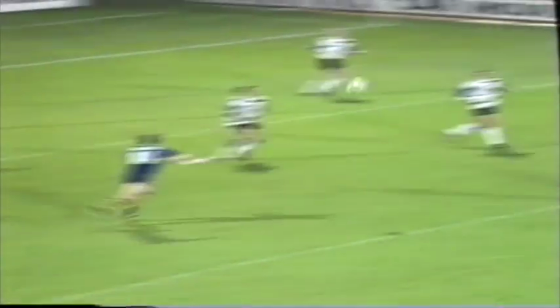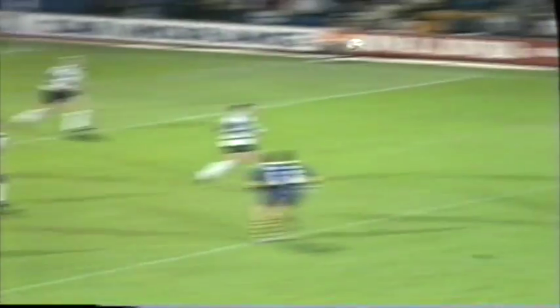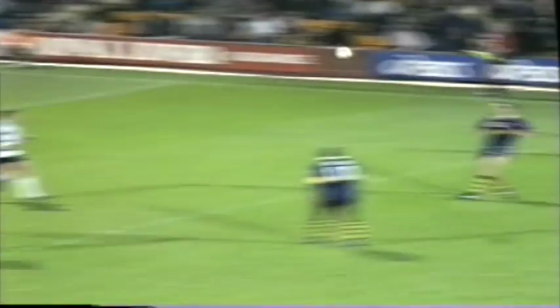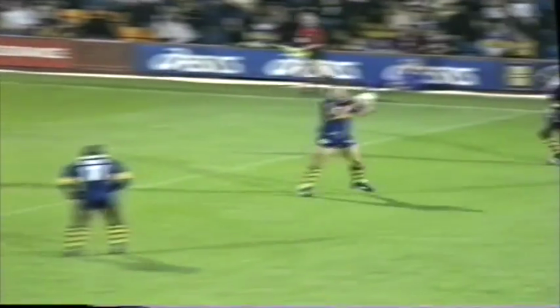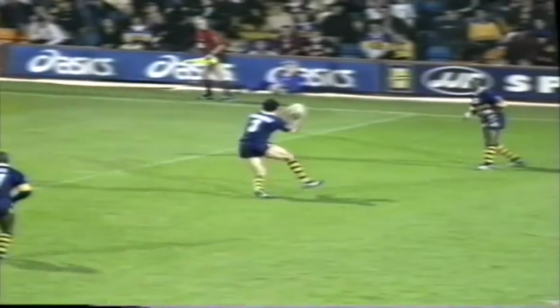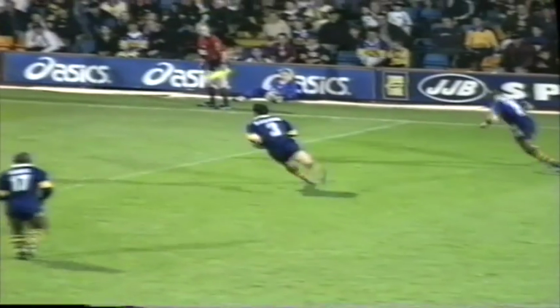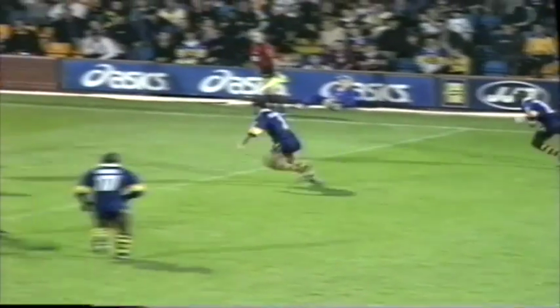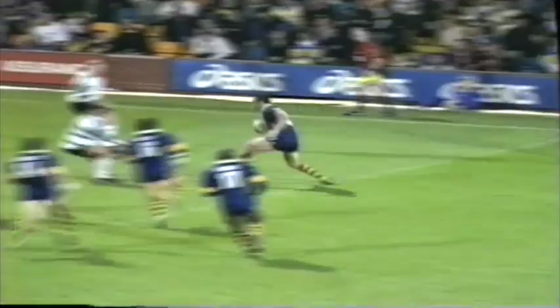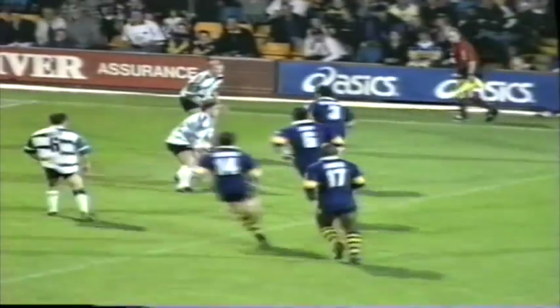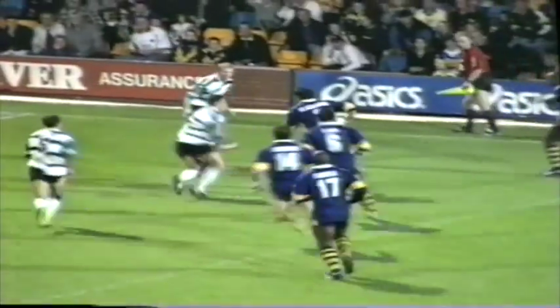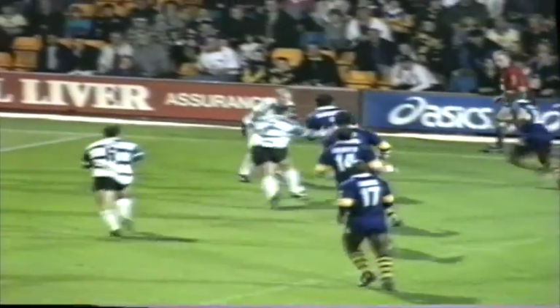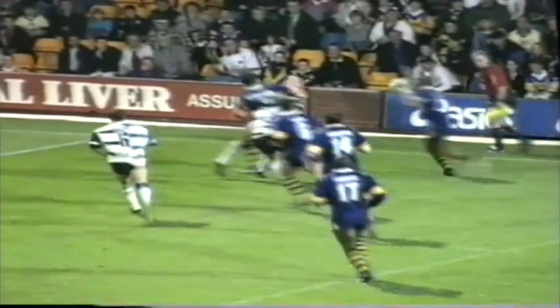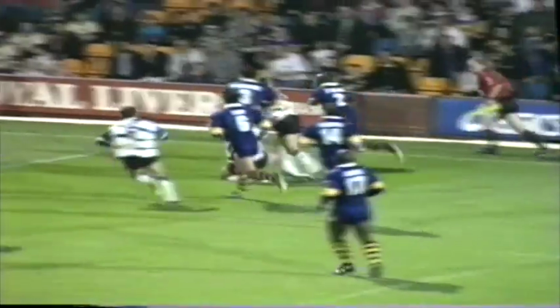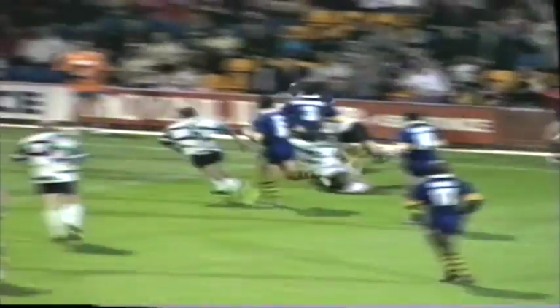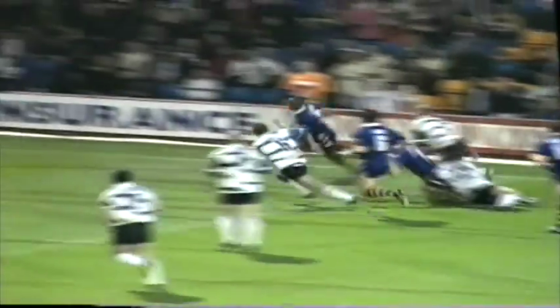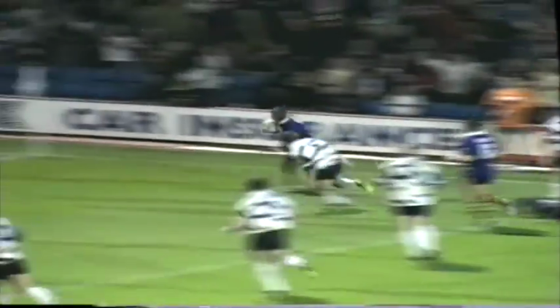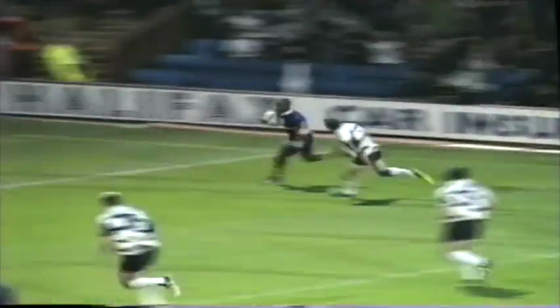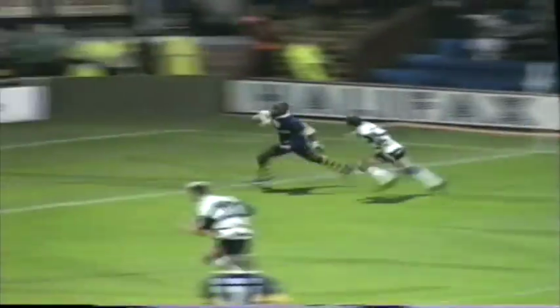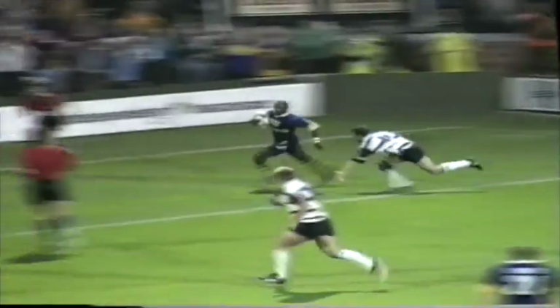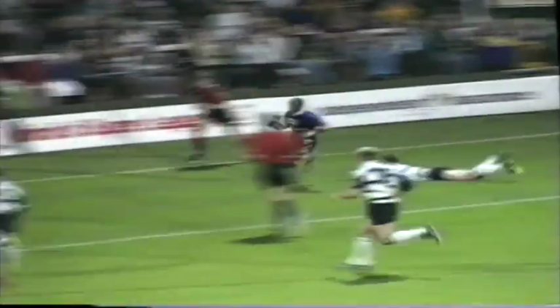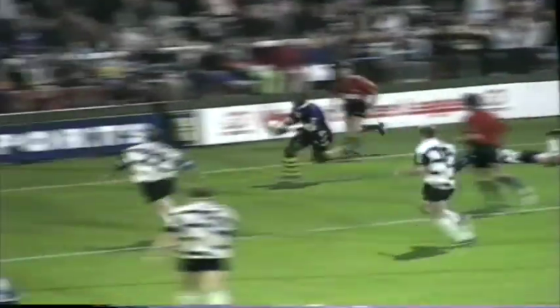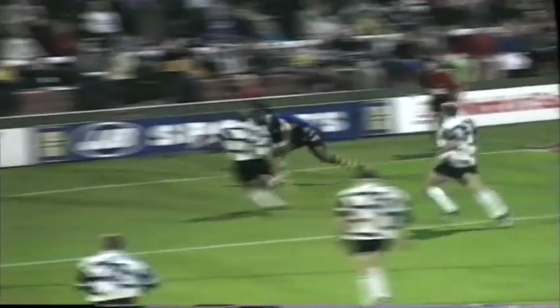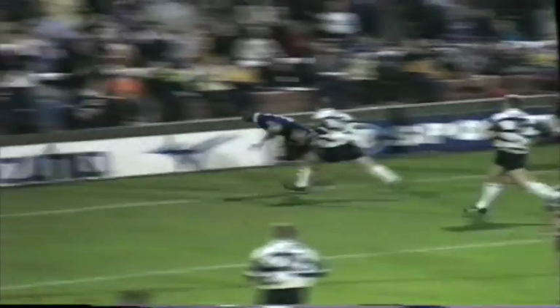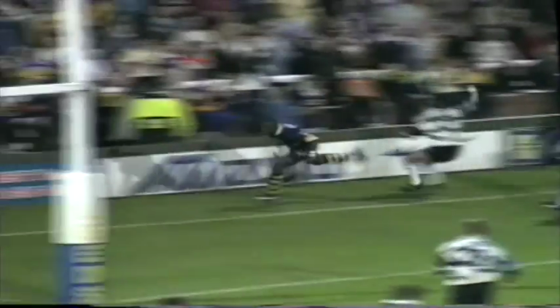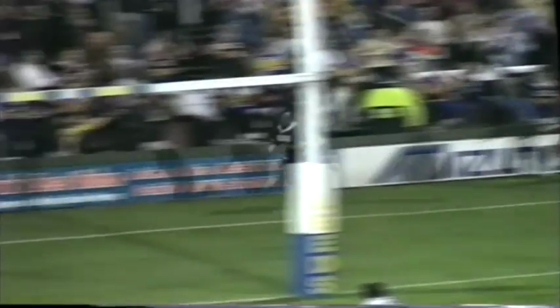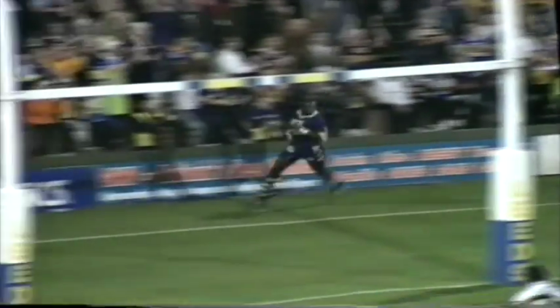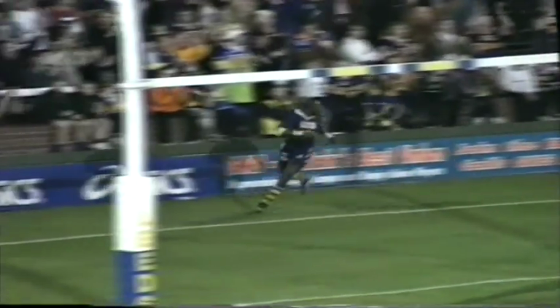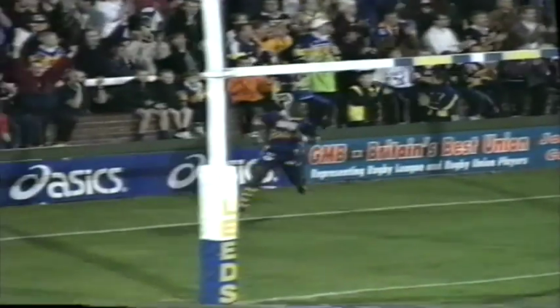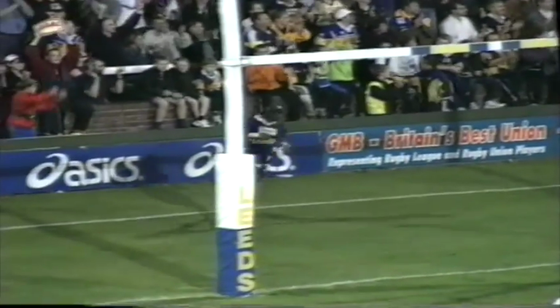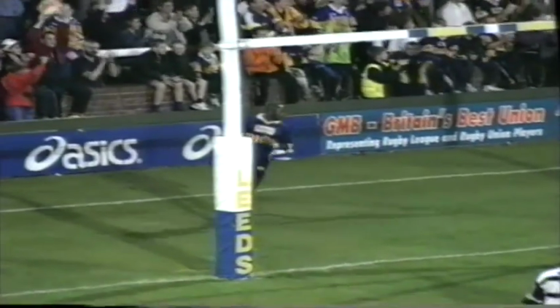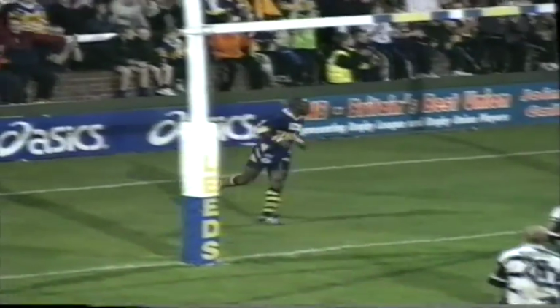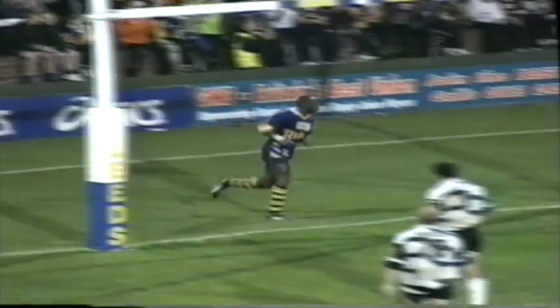Newton, Holroyd, to Blackmore. Oh, and on the outside, Sterling finds some space and scores 15 metres from the line.